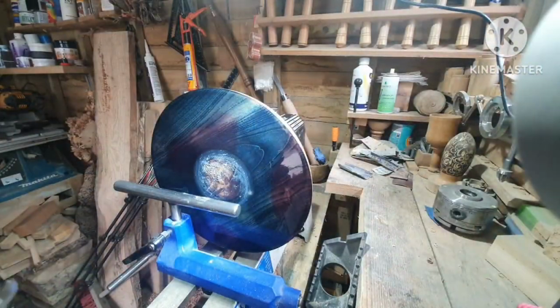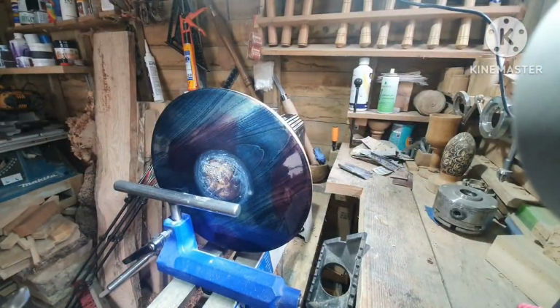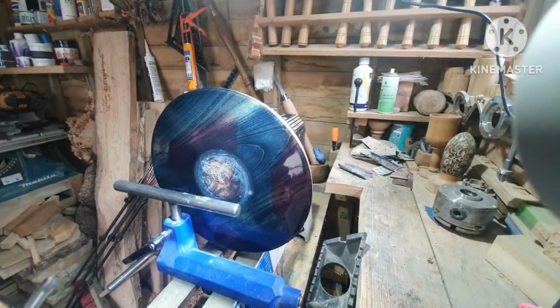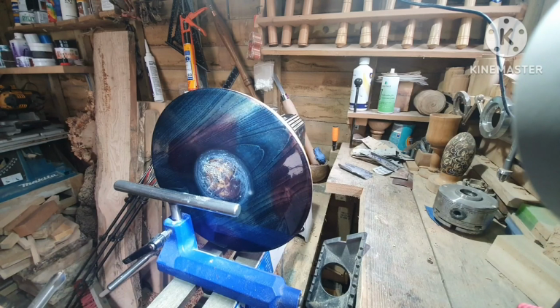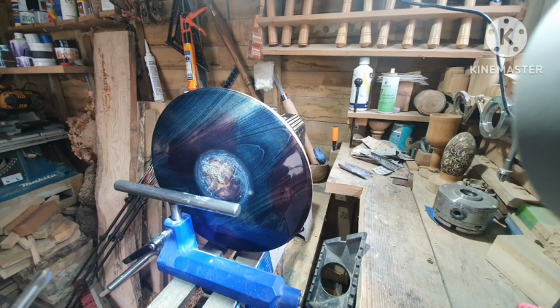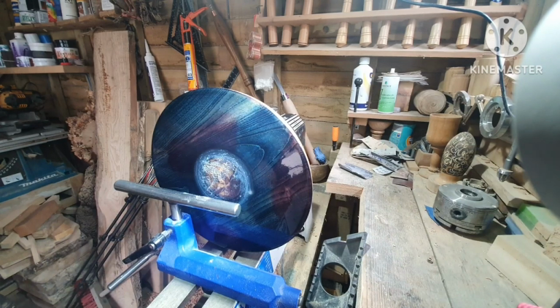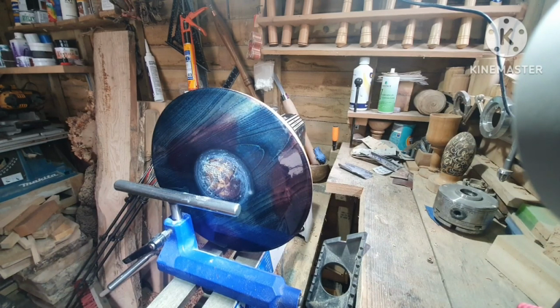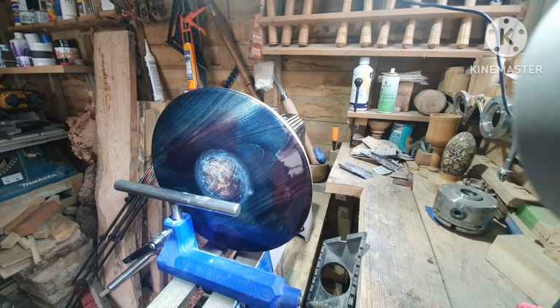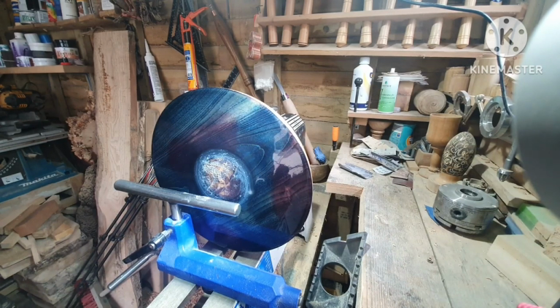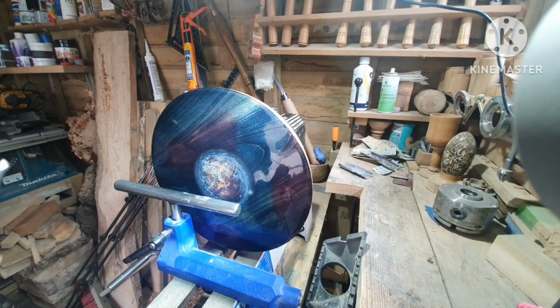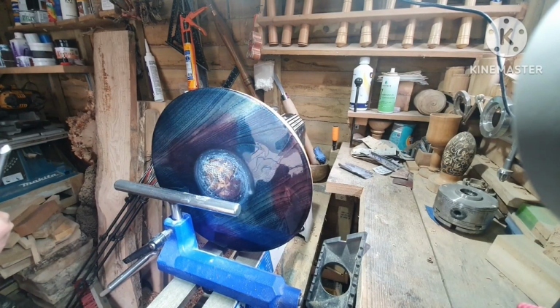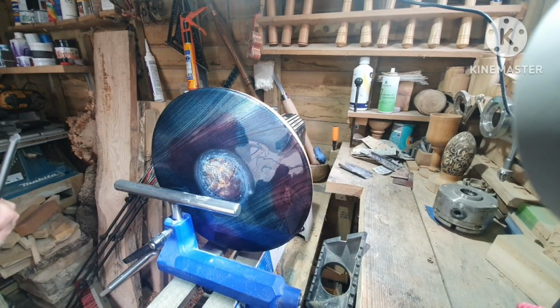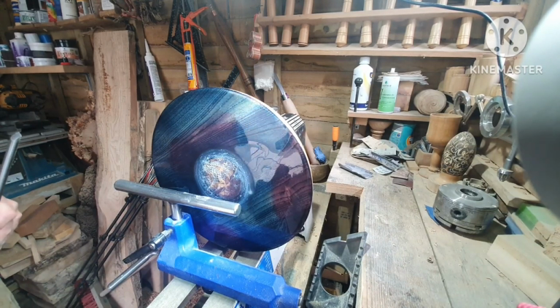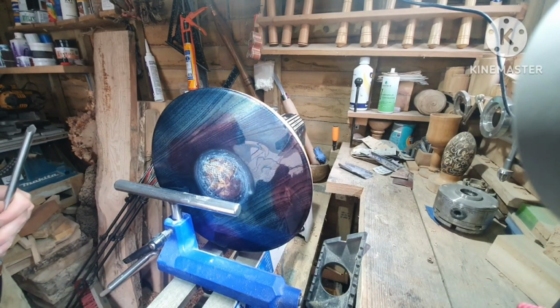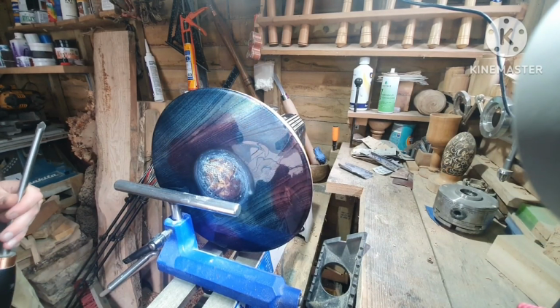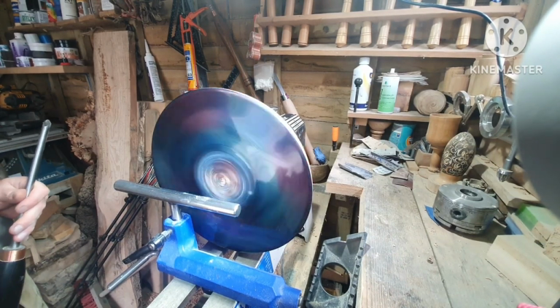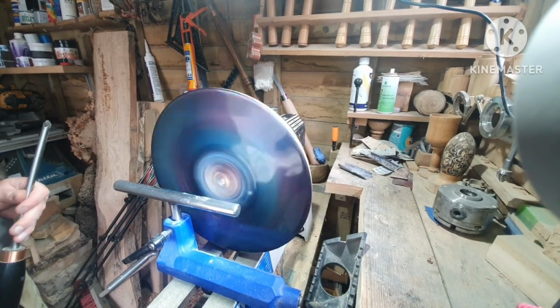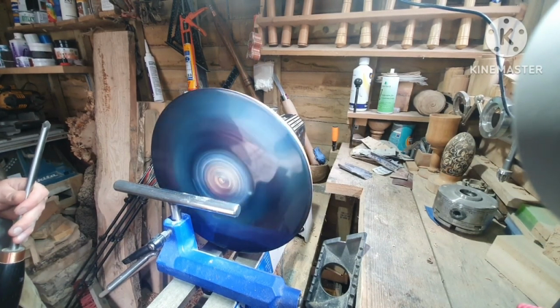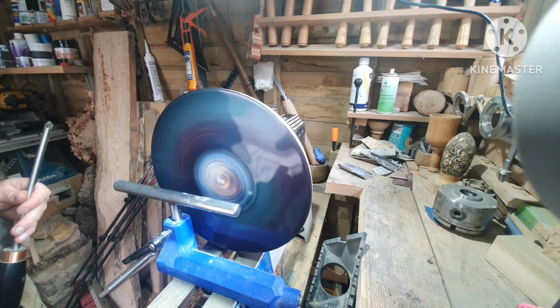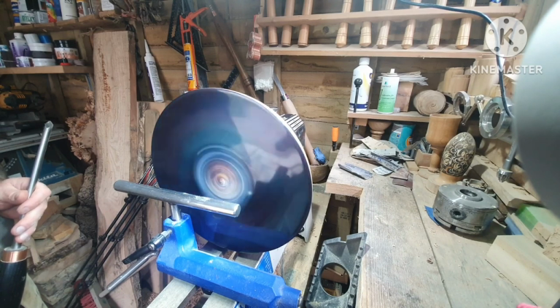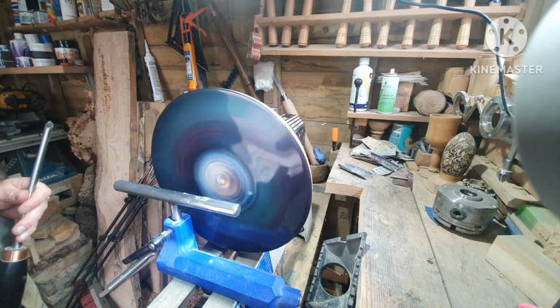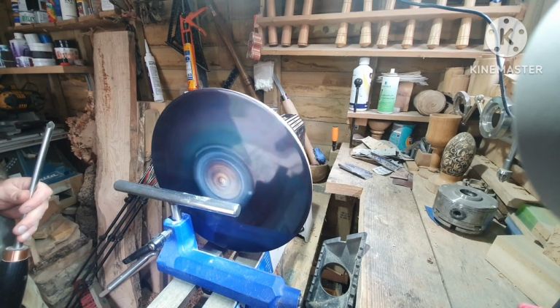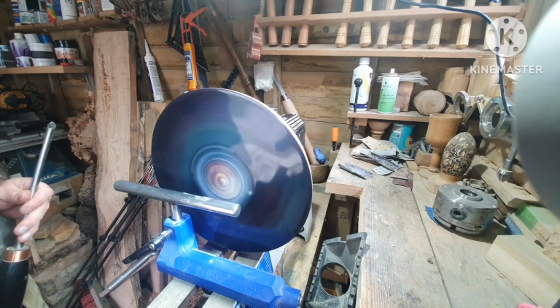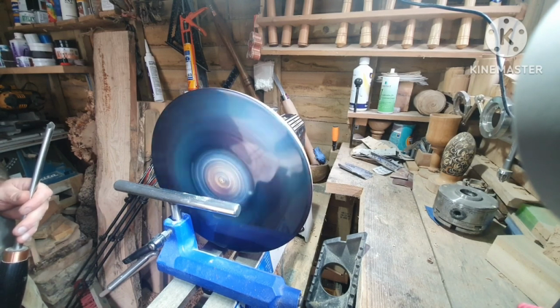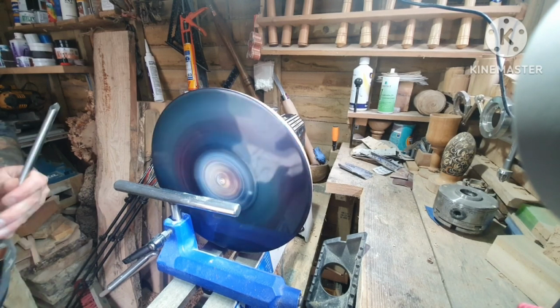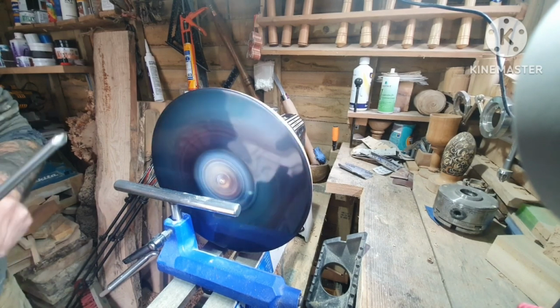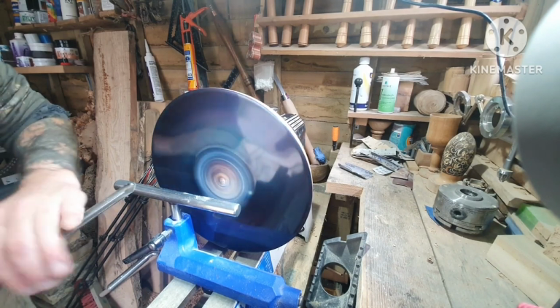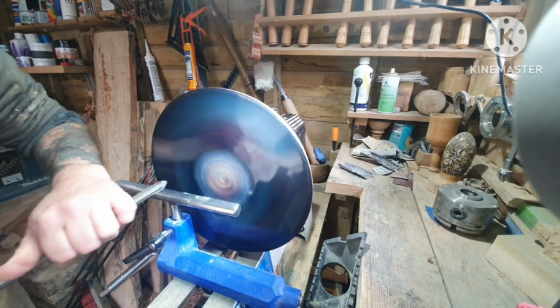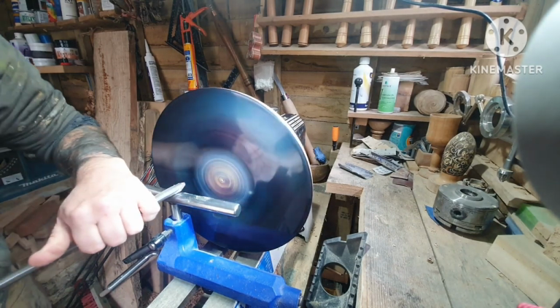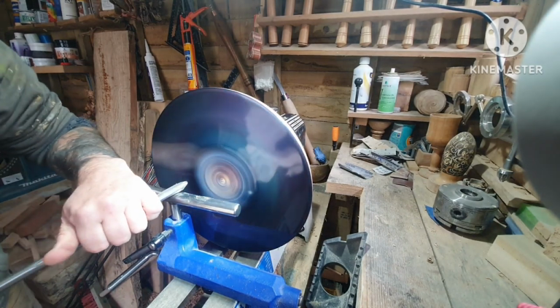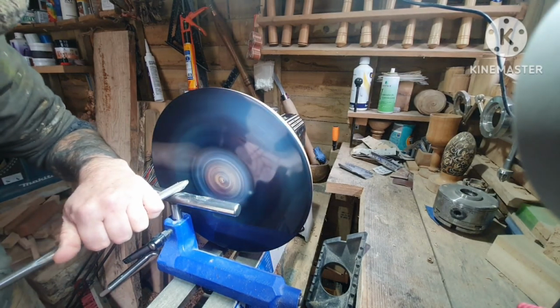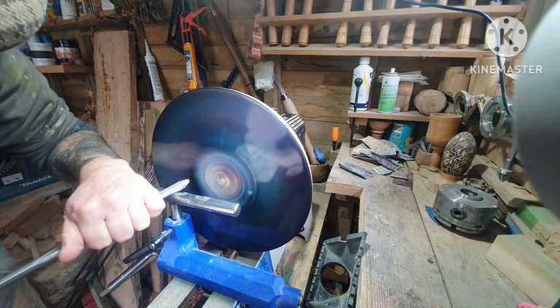Now let's start hollowing the middle out. I've got a really sharp tool at this stage — I didn't want to catch across the end grain lacquer and scratch it.